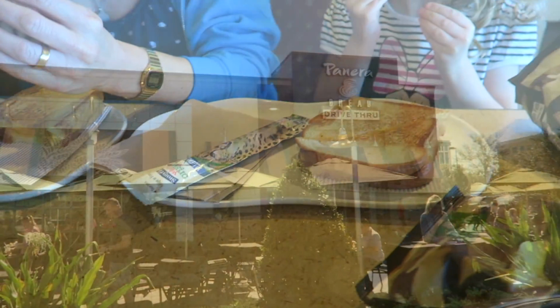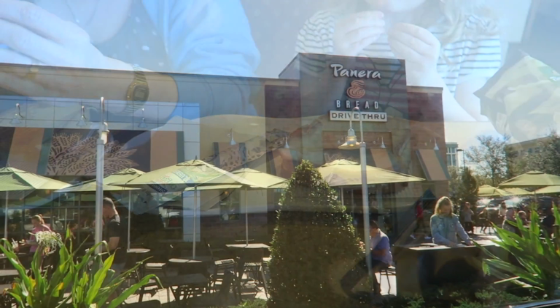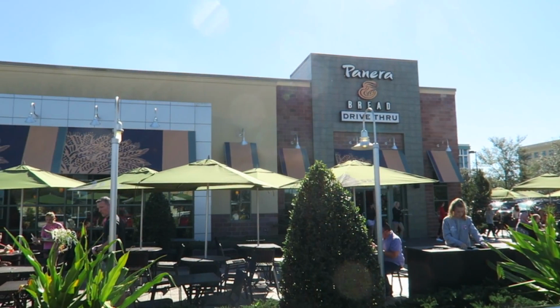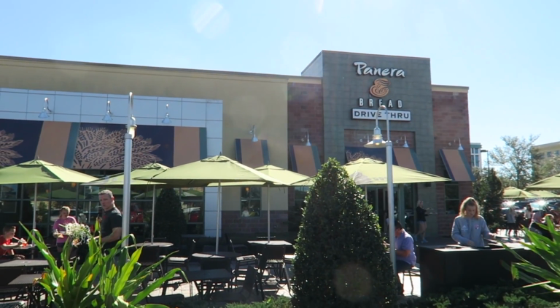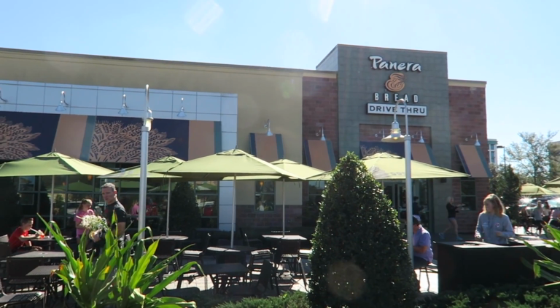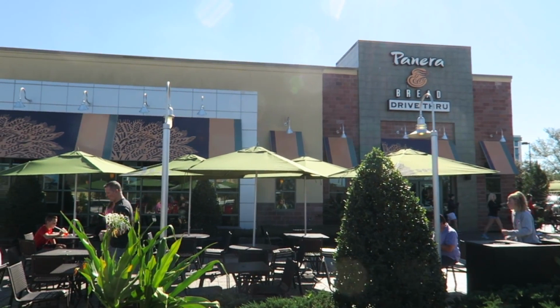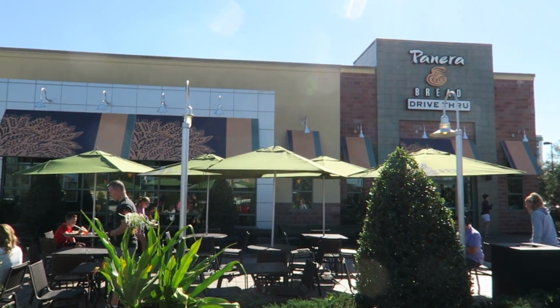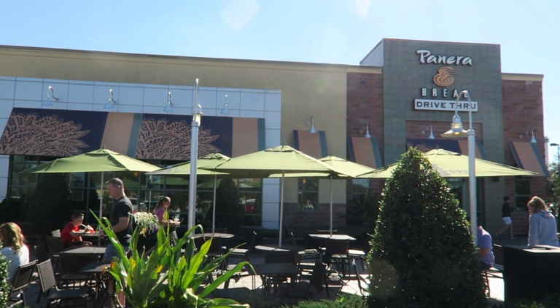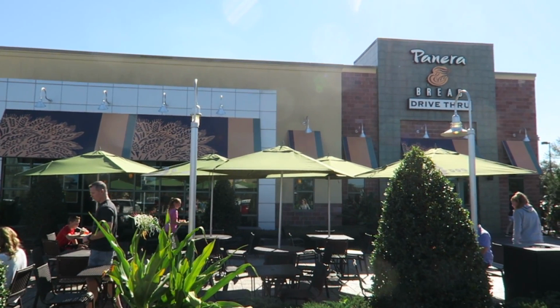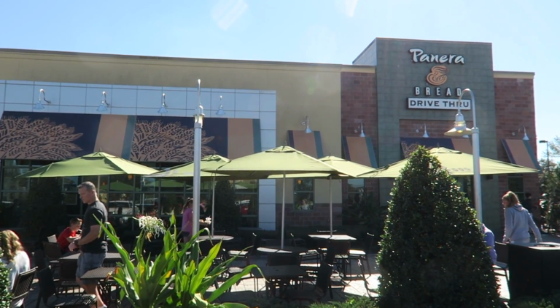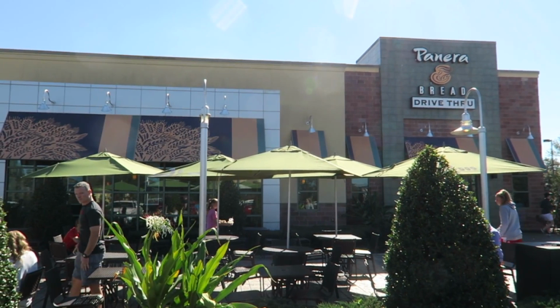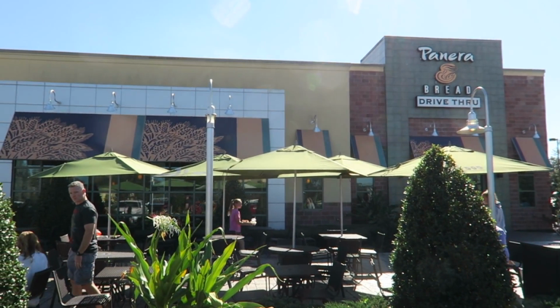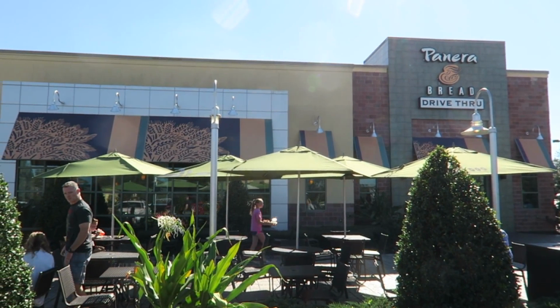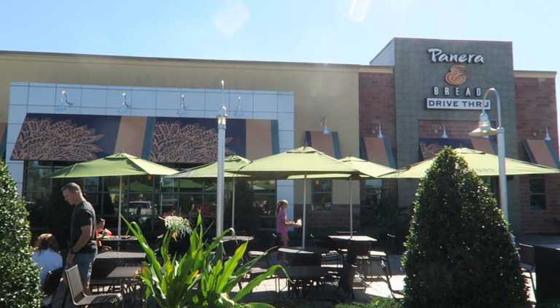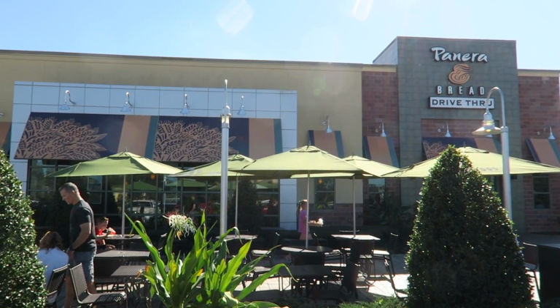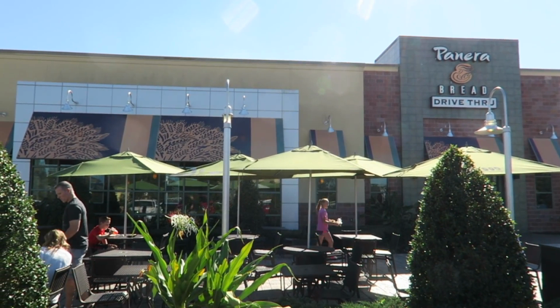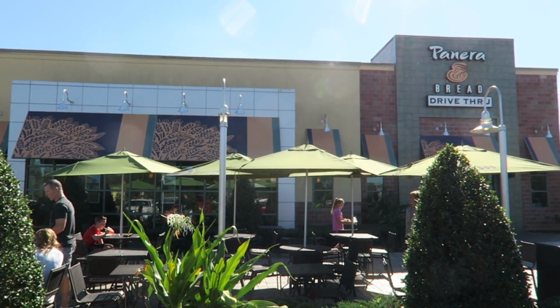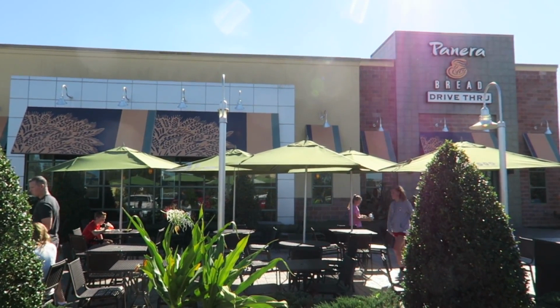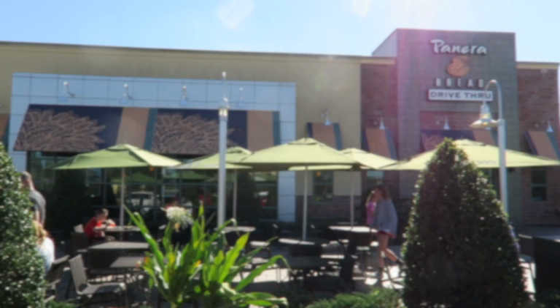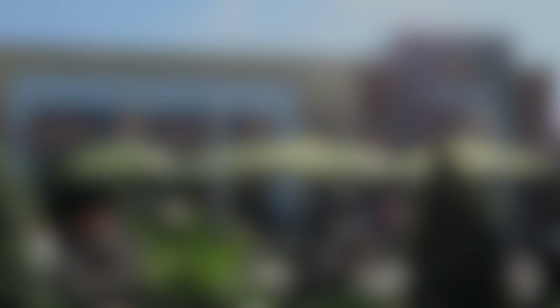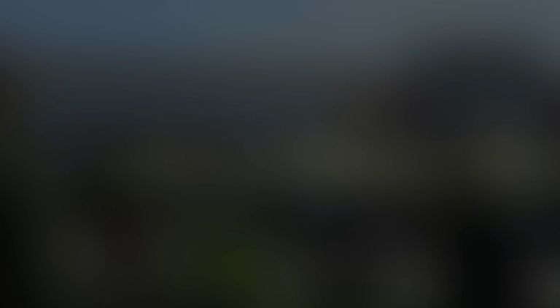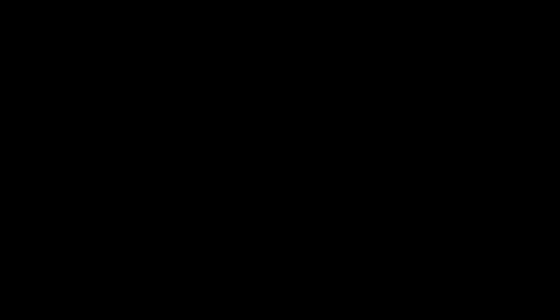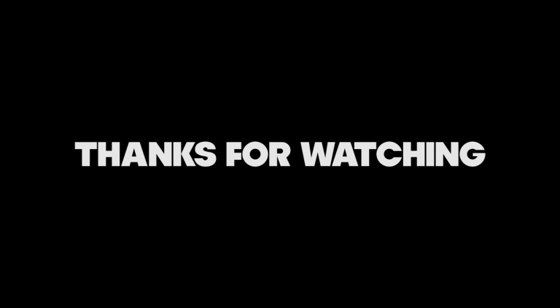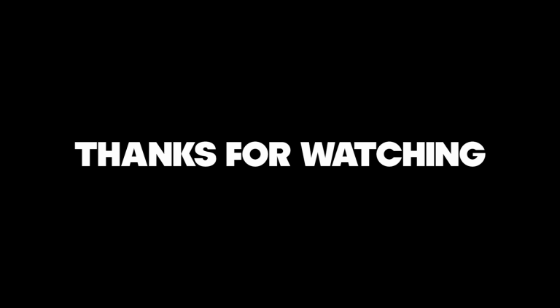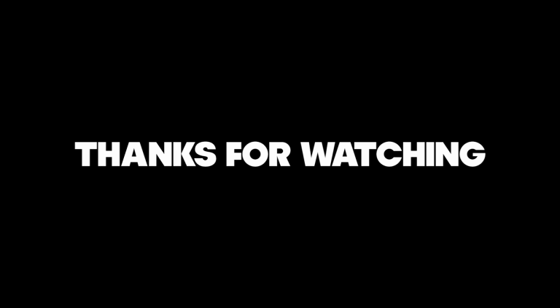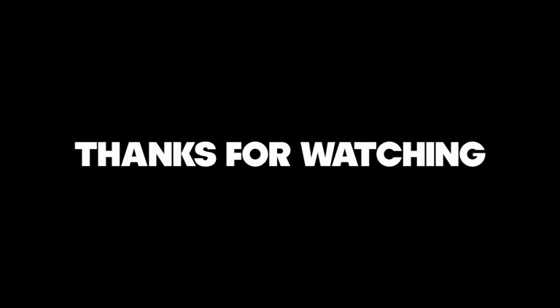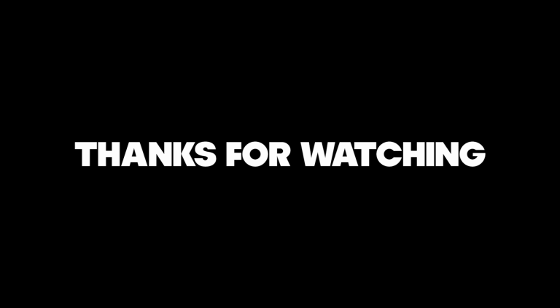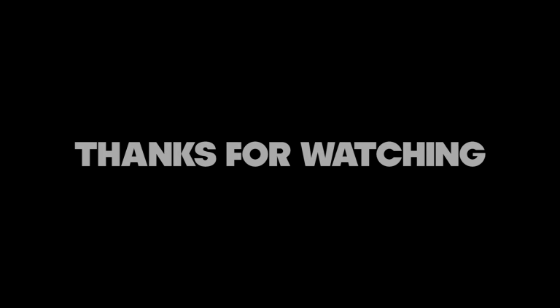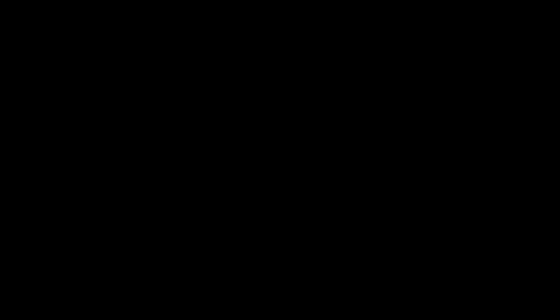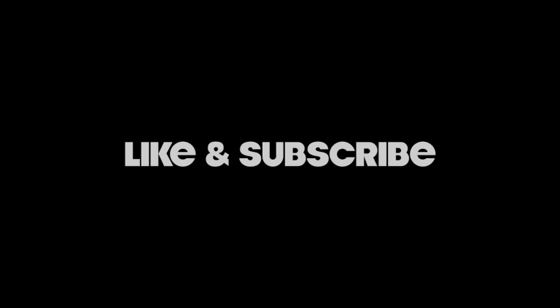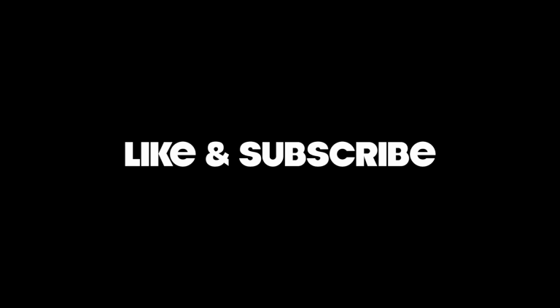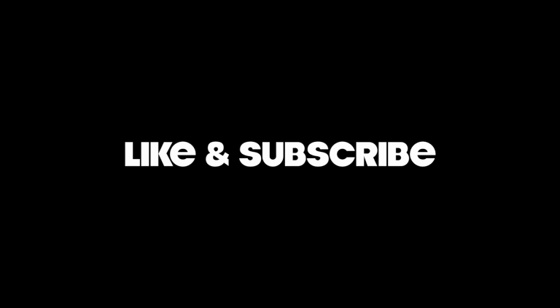So that was Panera Bread in Celebration. Done. Isn't it great.